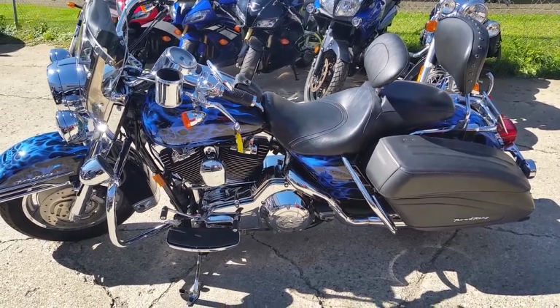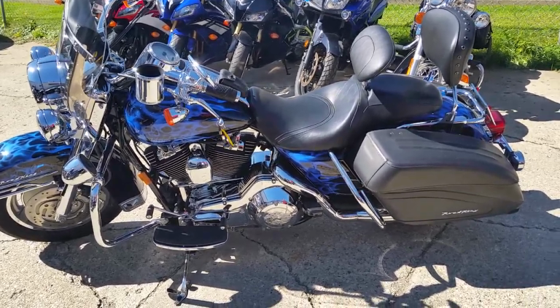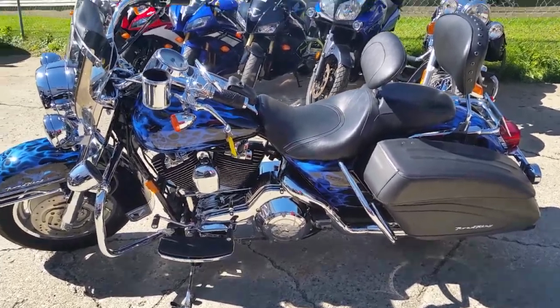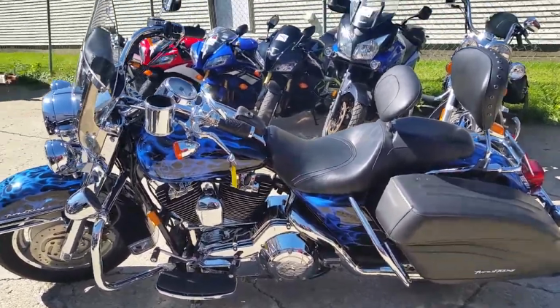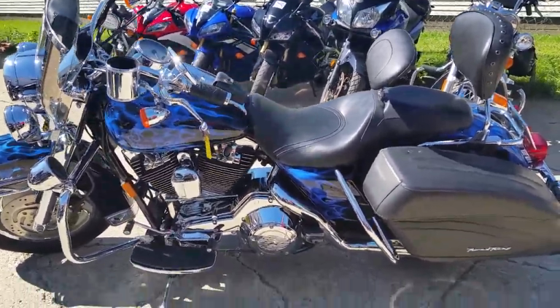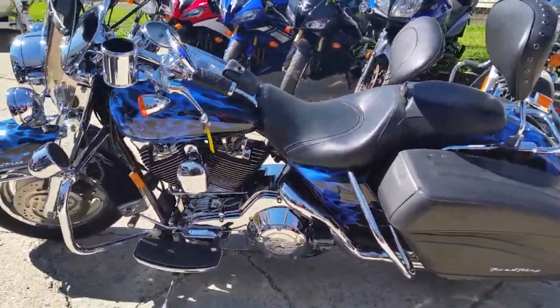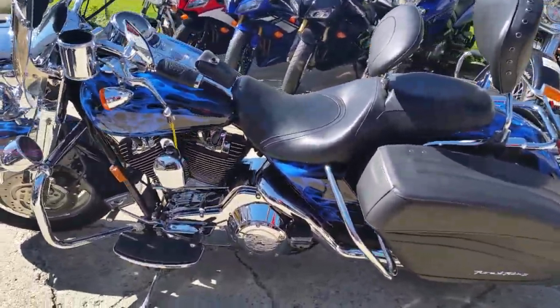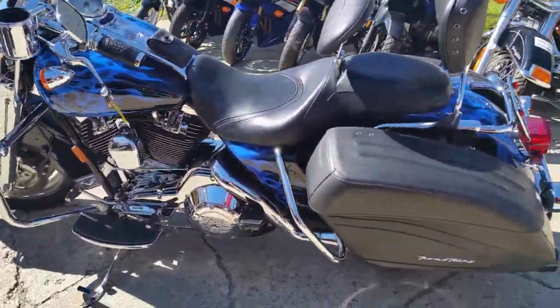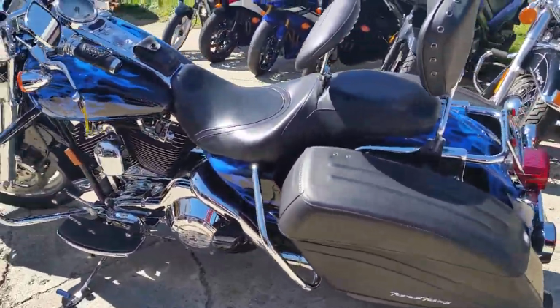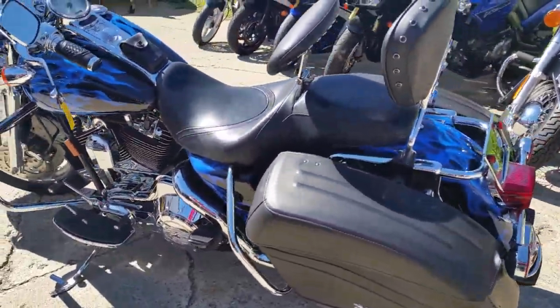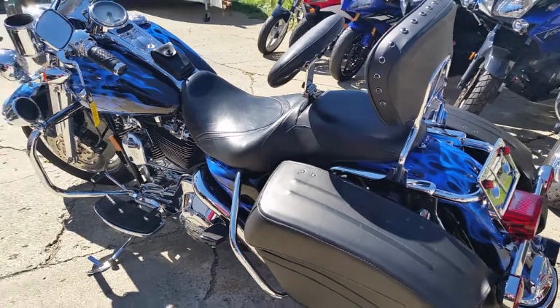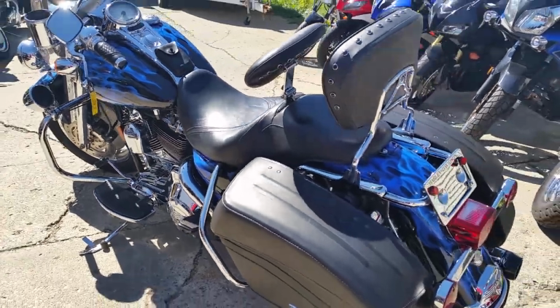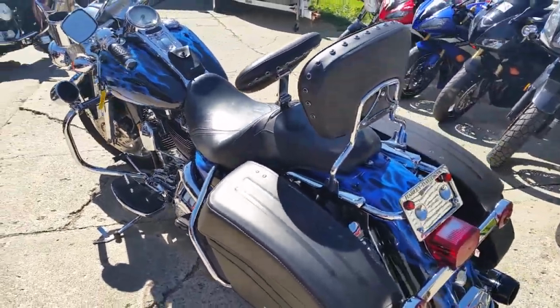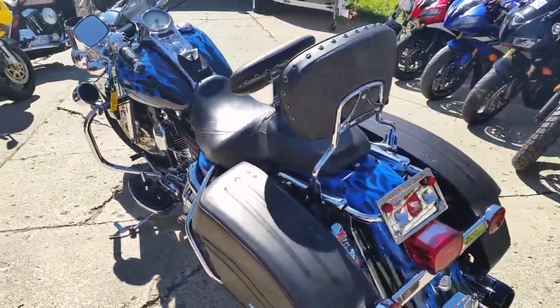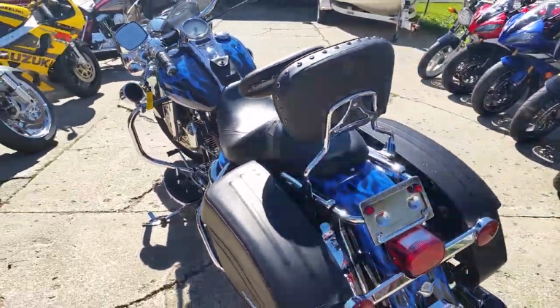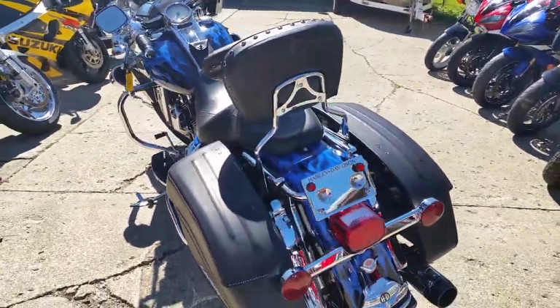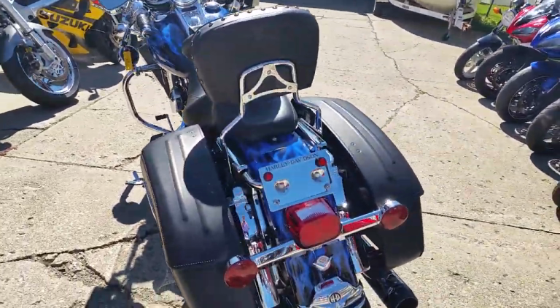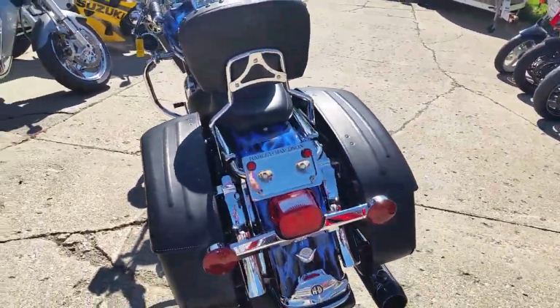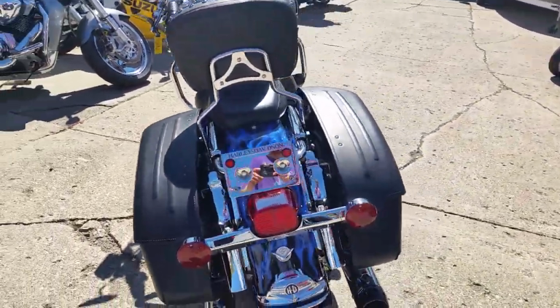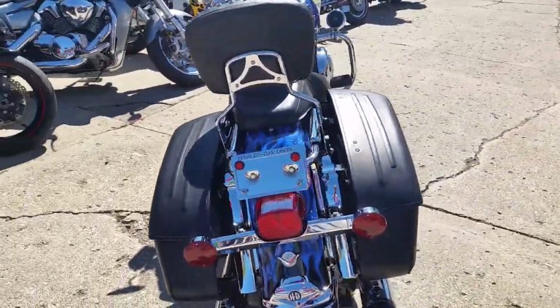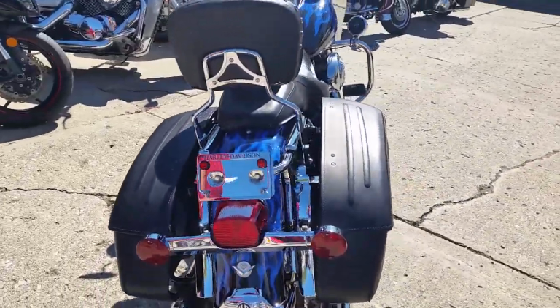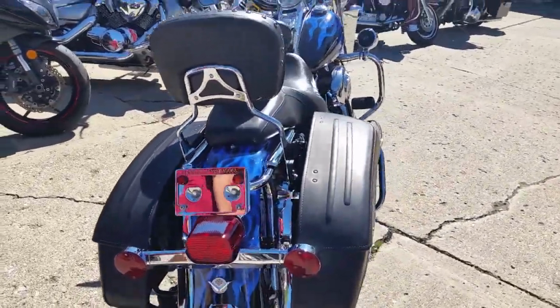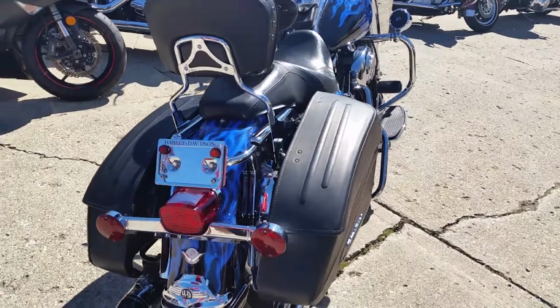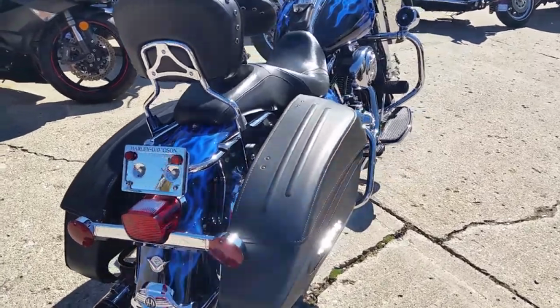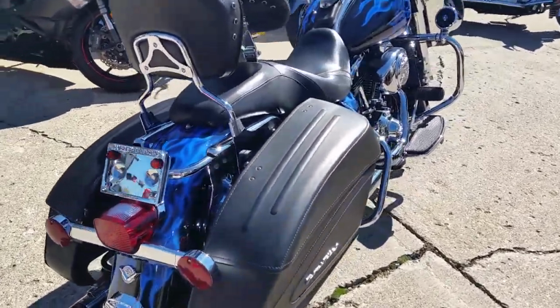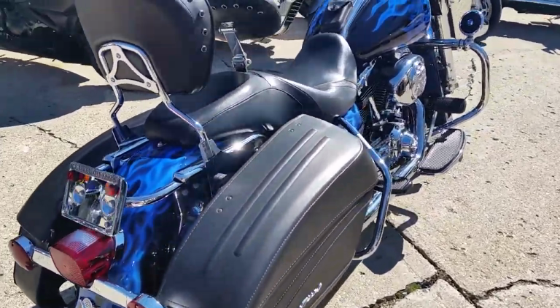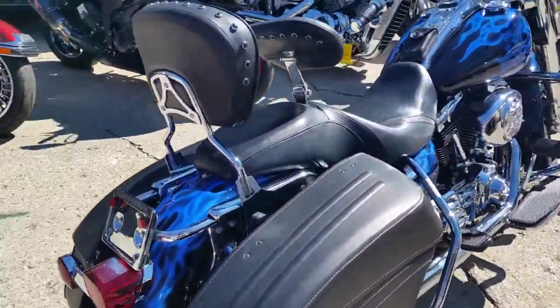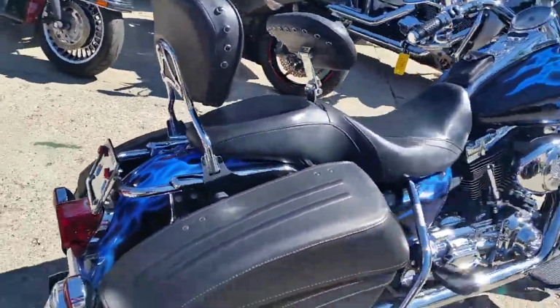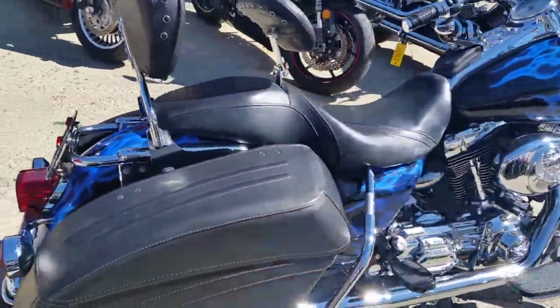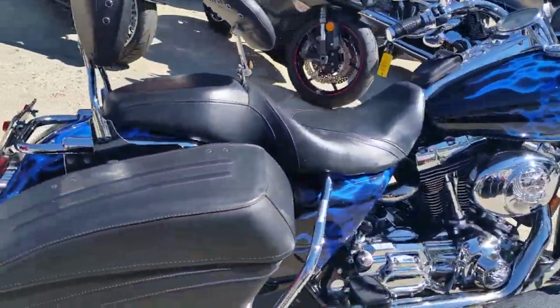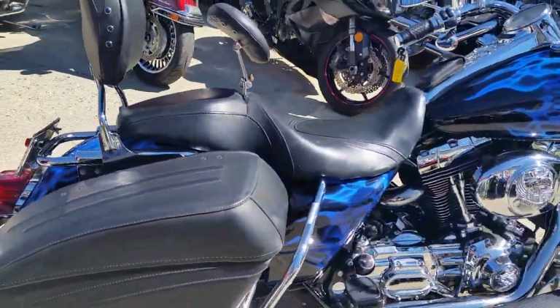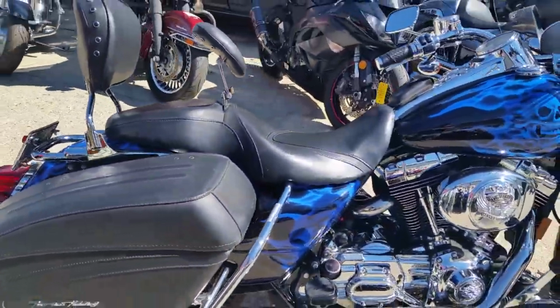Today at Approval Powersports we've got a 2004 Harley Road King Custom. This Harley is as nice as it gets — tons of chrome, windshield, saddlebags, luxury blue paint with custom flames. This is one you have to see.